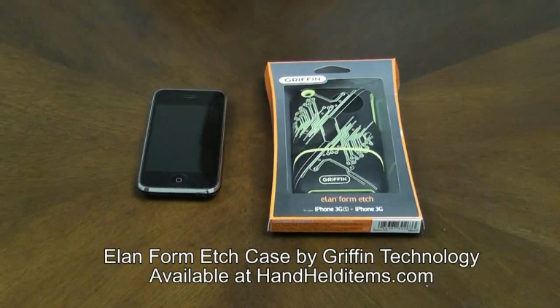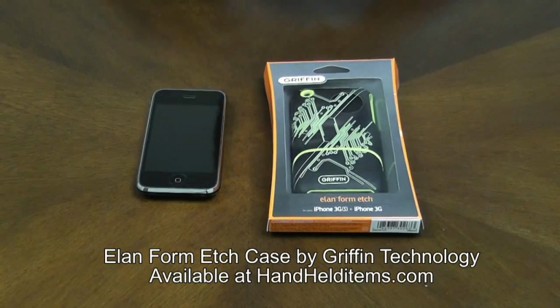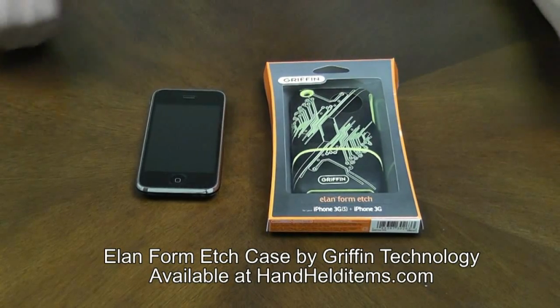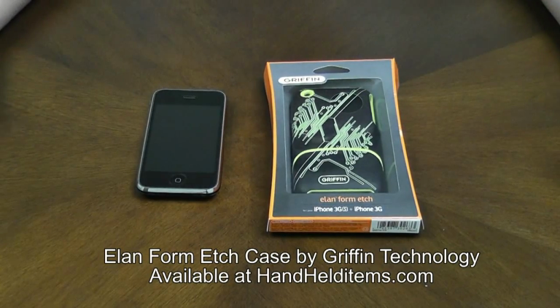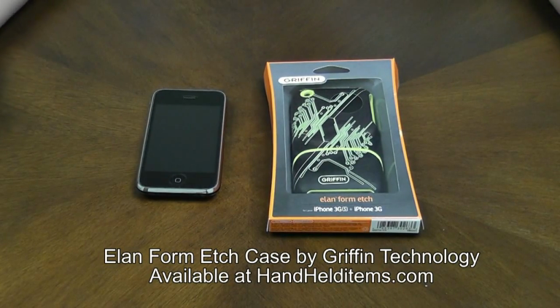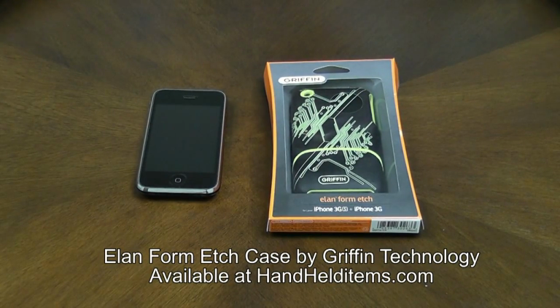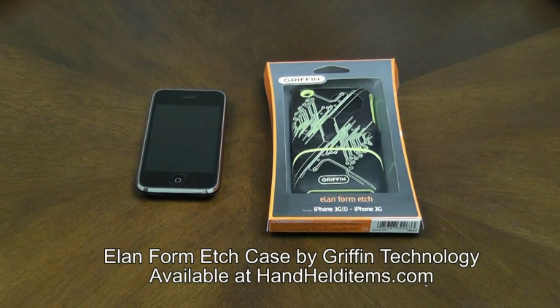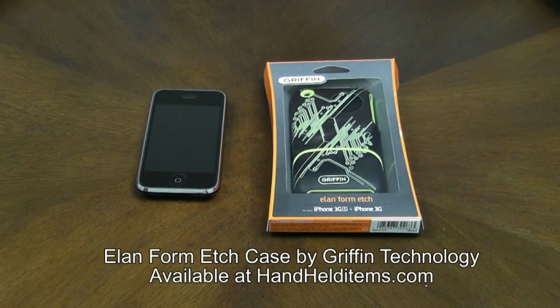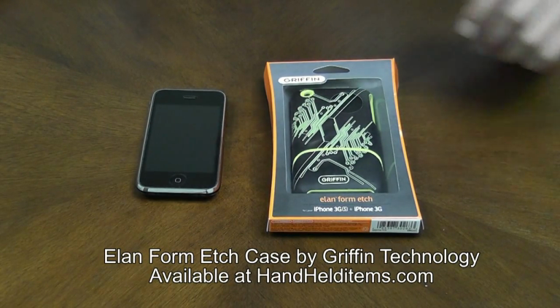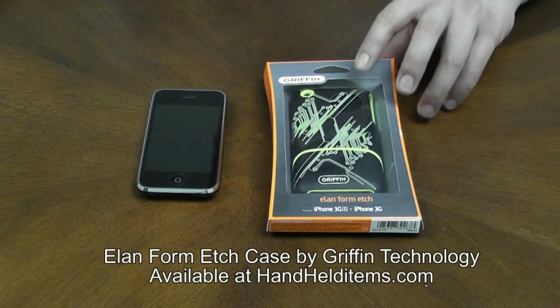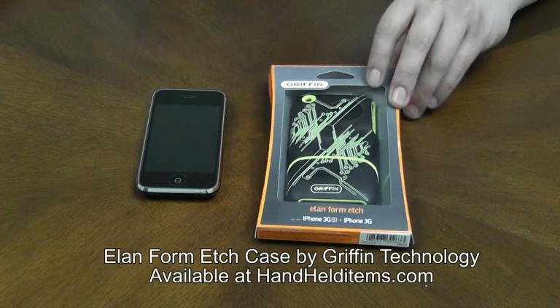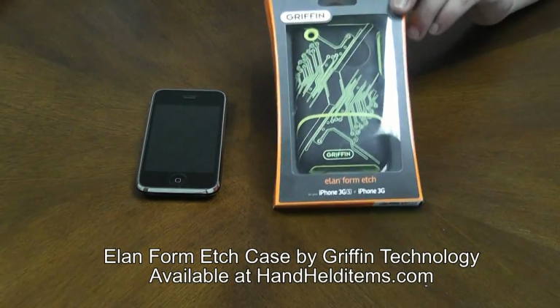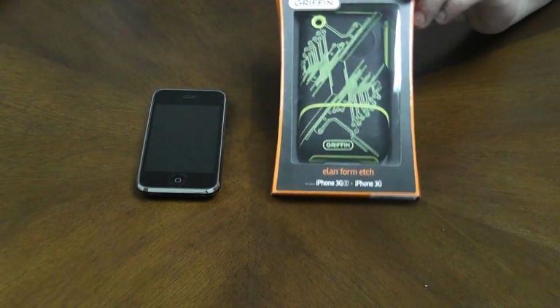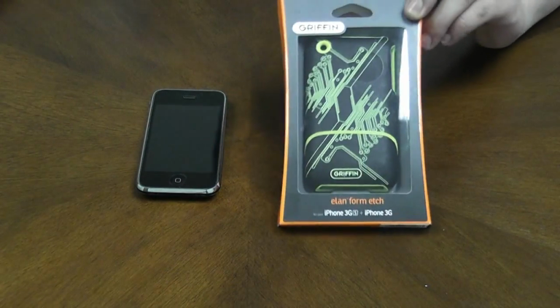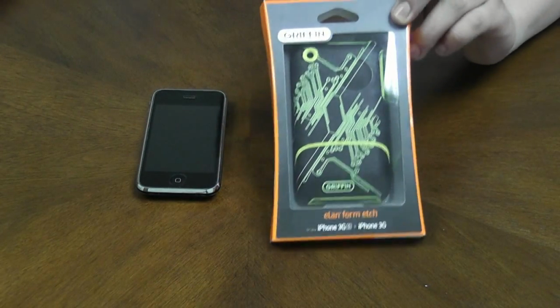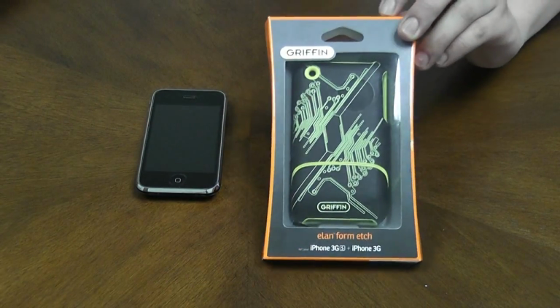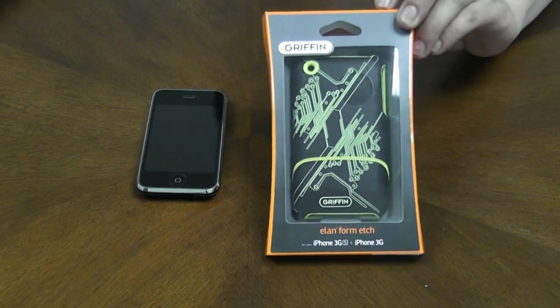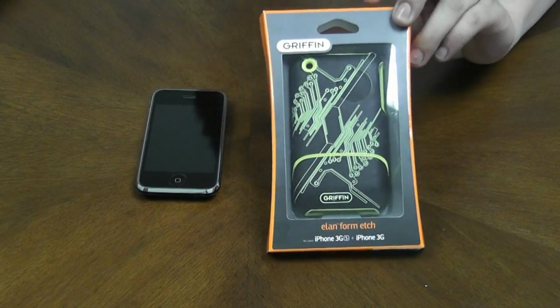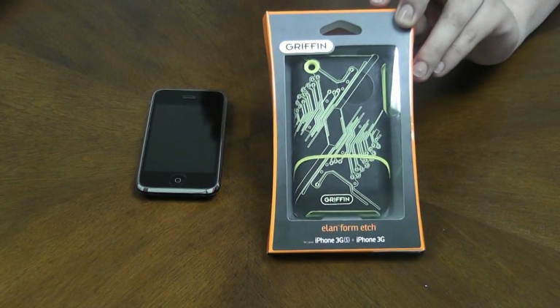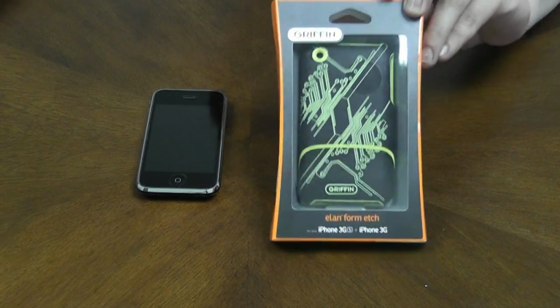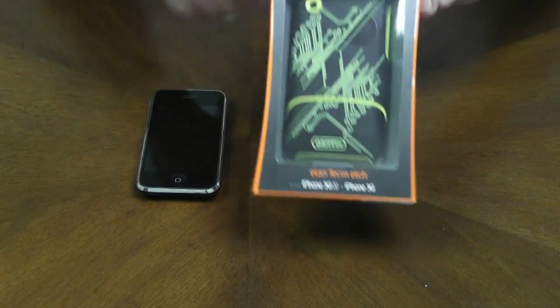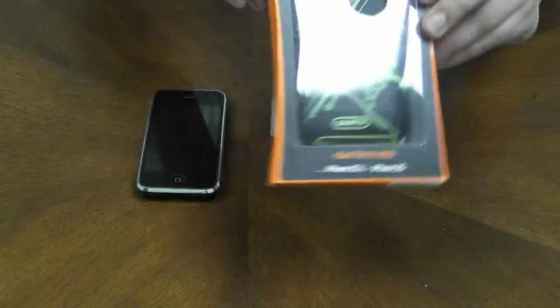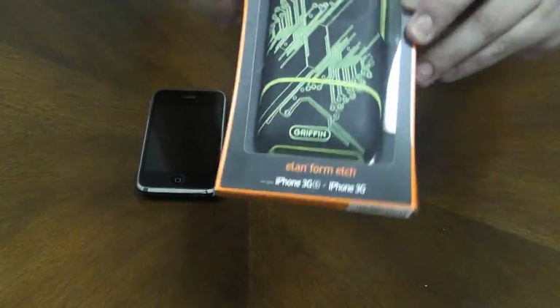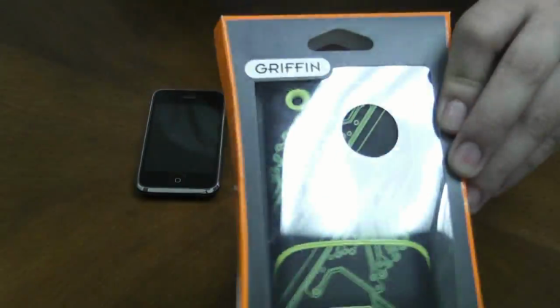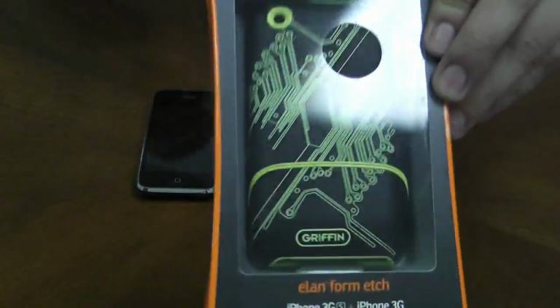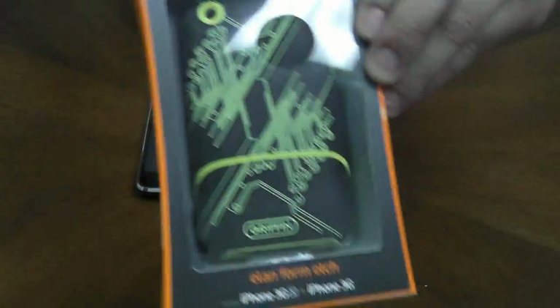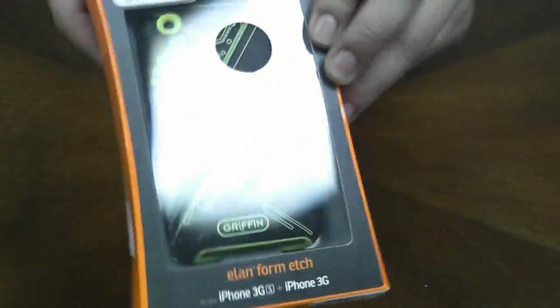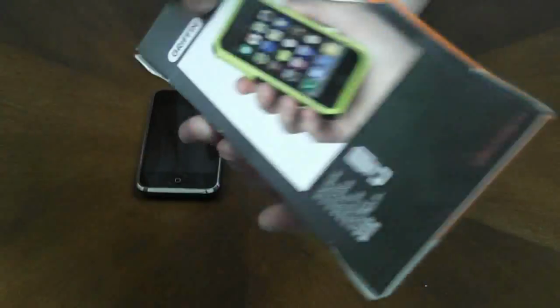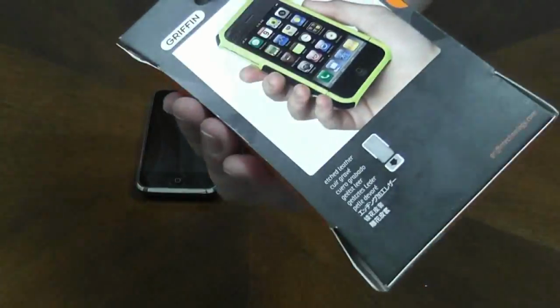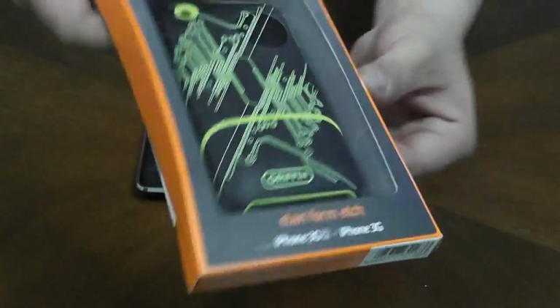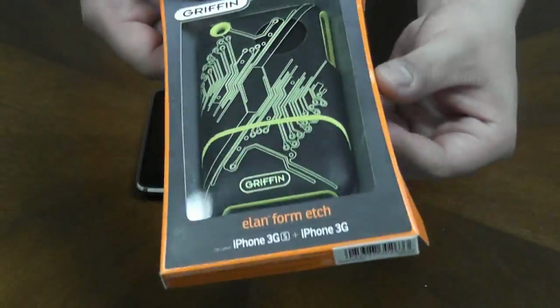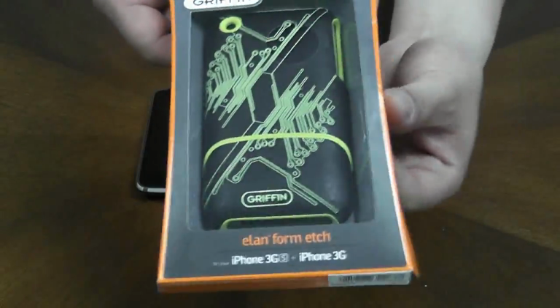Today I'm going to be talking about the Elanform Etch case from Gryphon Technologies. This is how the box looks like. I'm going to be showing you just one model today.